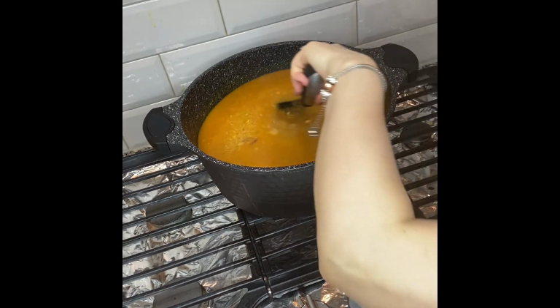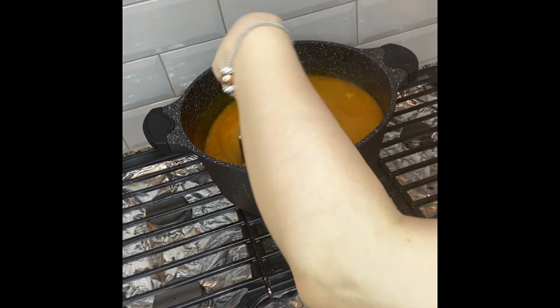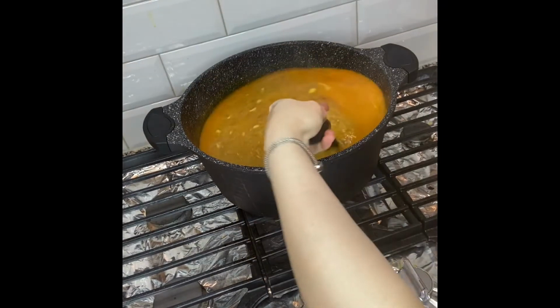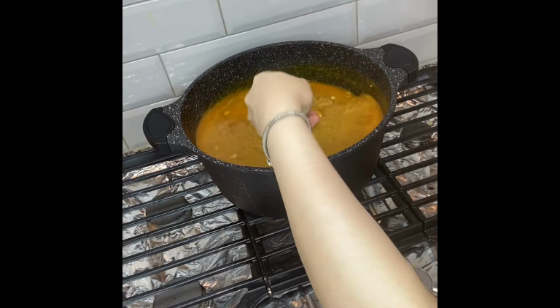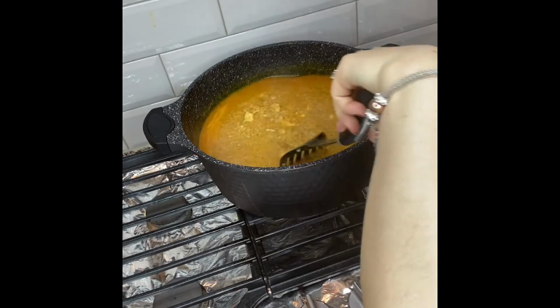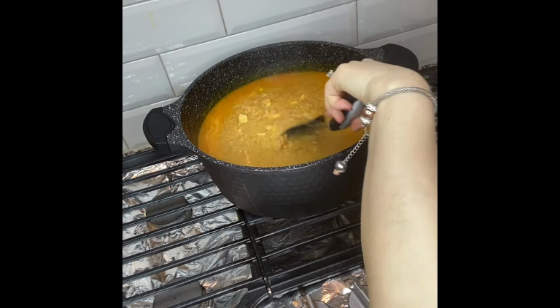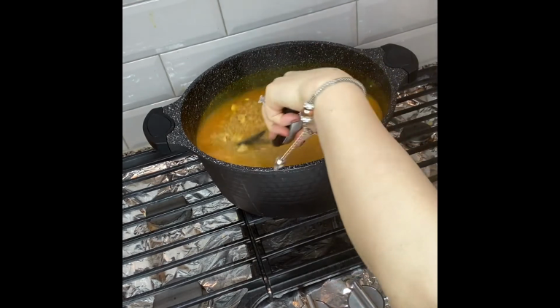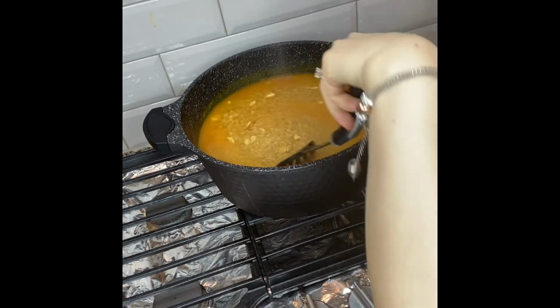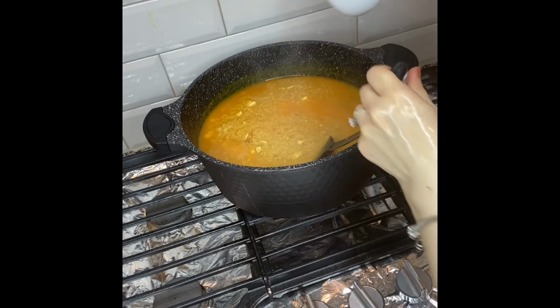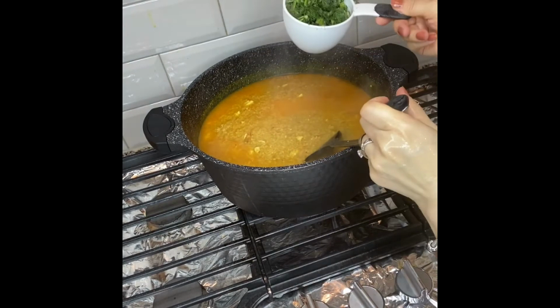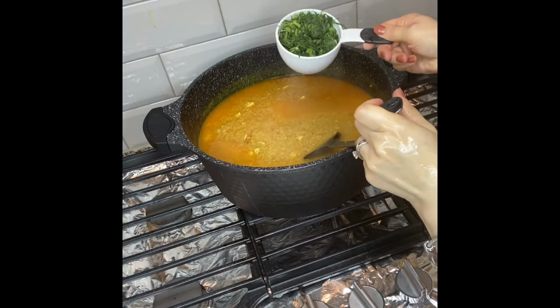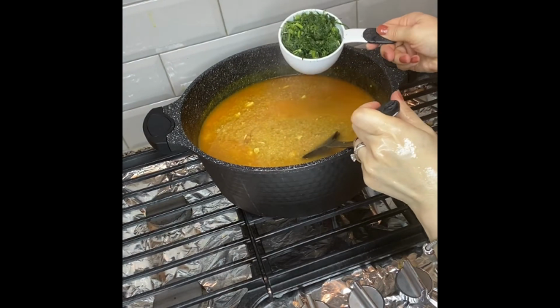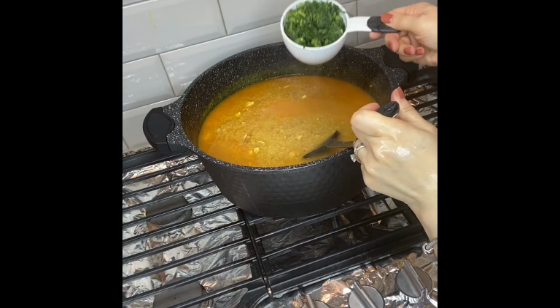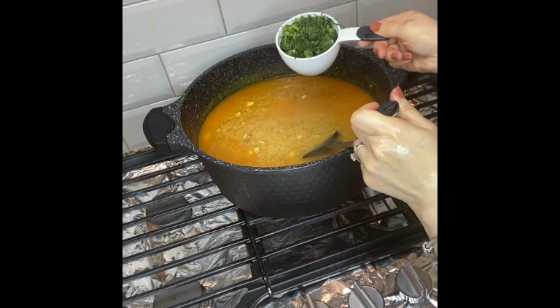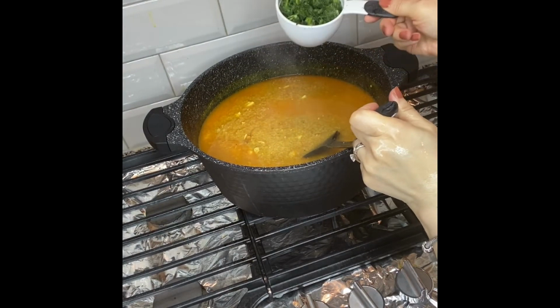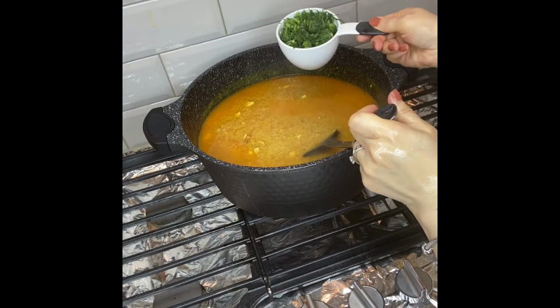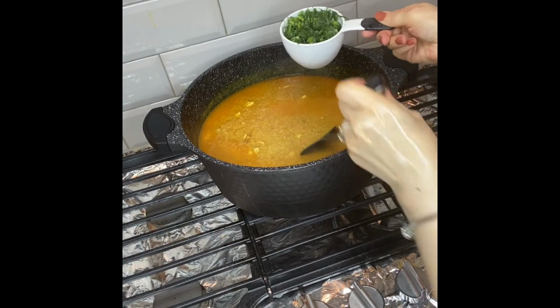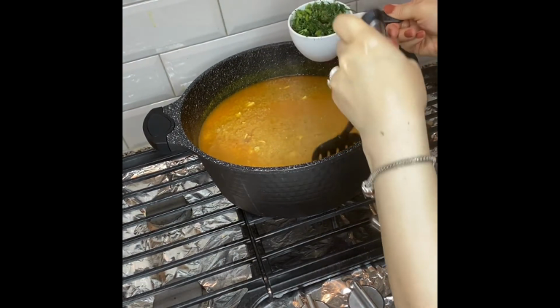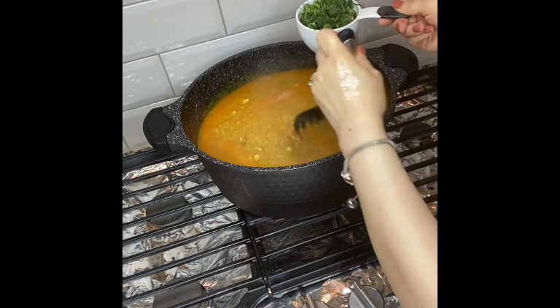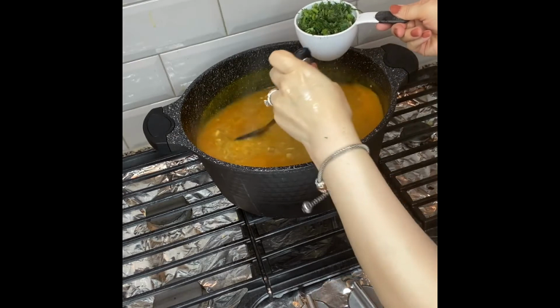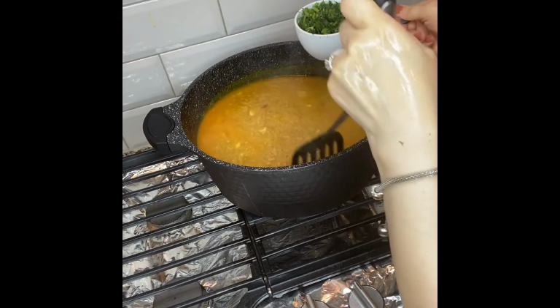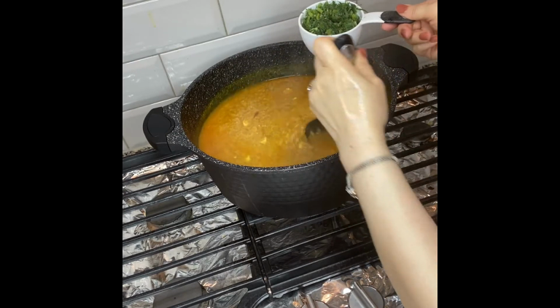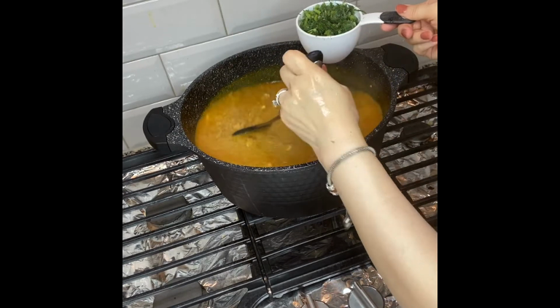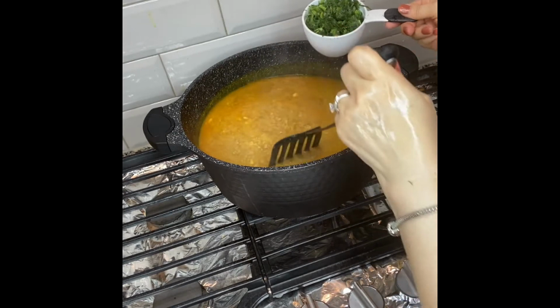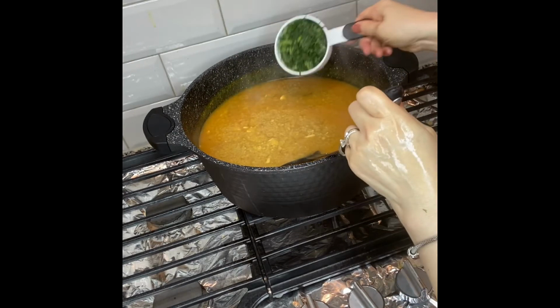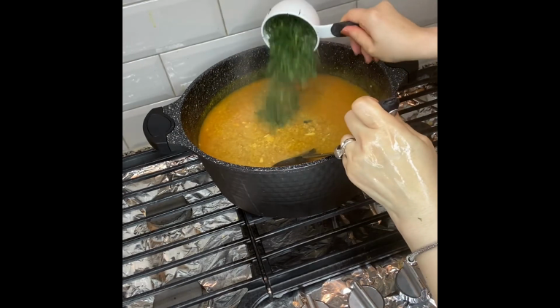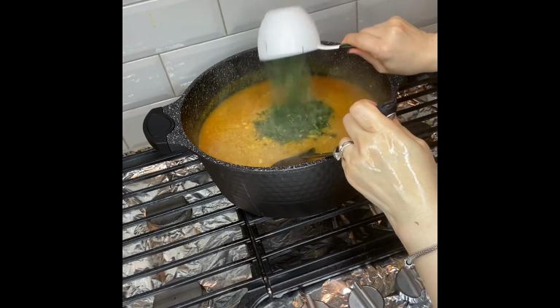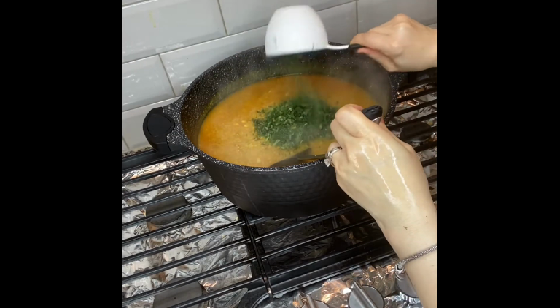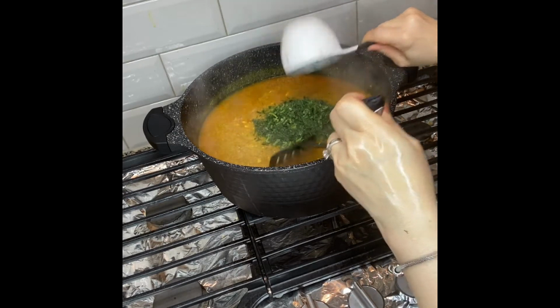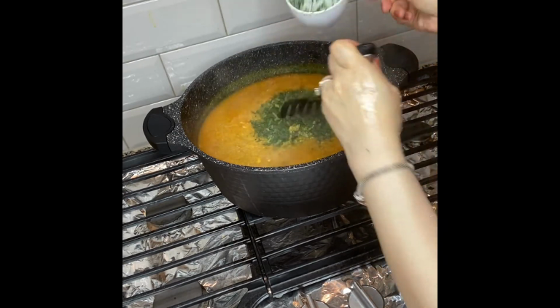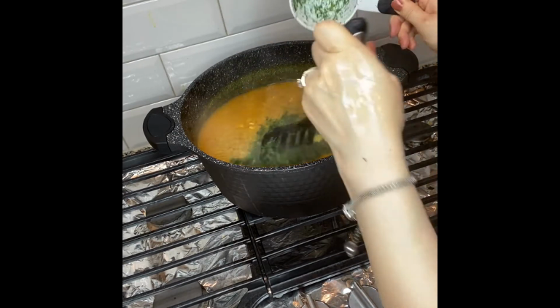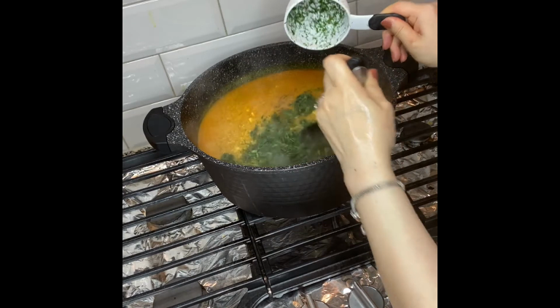Meanwhile, while it's cooking, I'm going to add about one cup of chopped dill. You can add fresh dill, but I had some frozen dill on hand, so I'm going to add that.